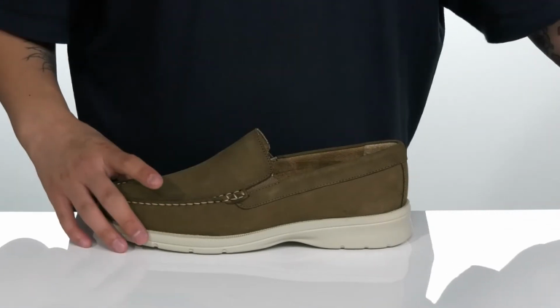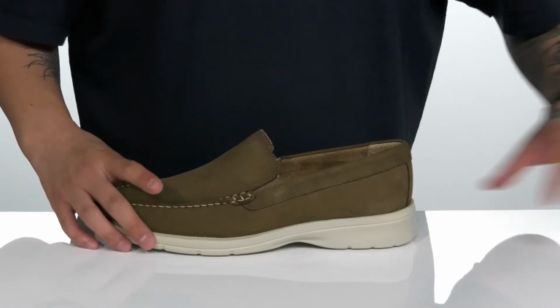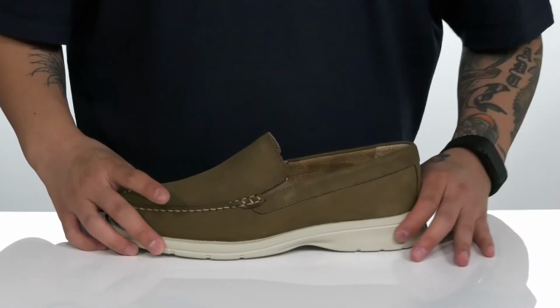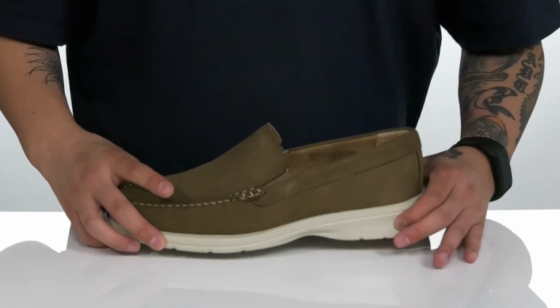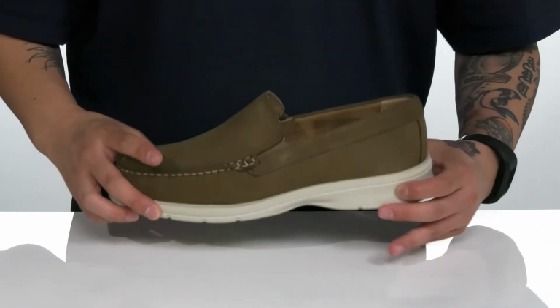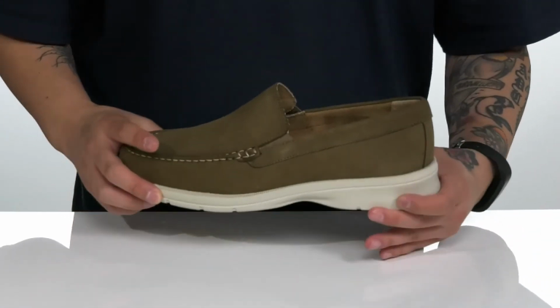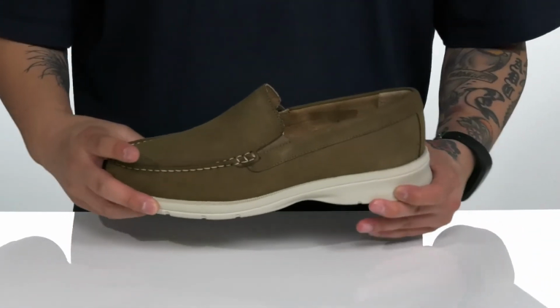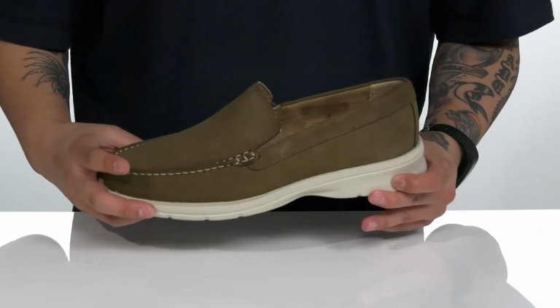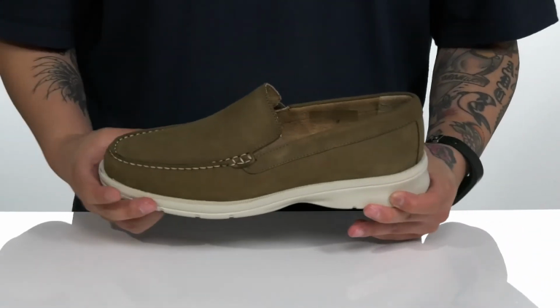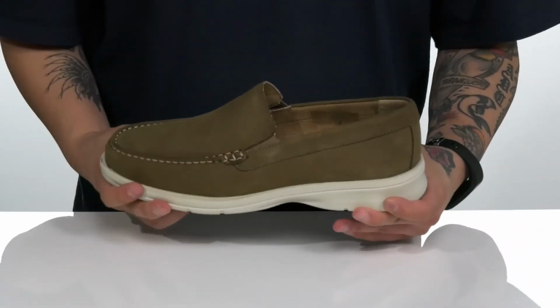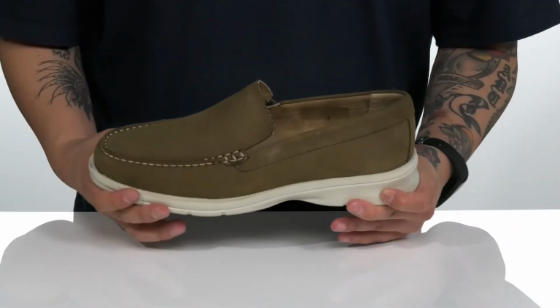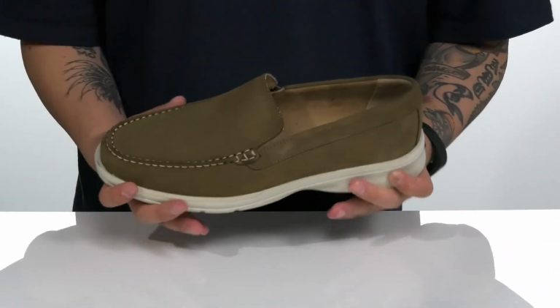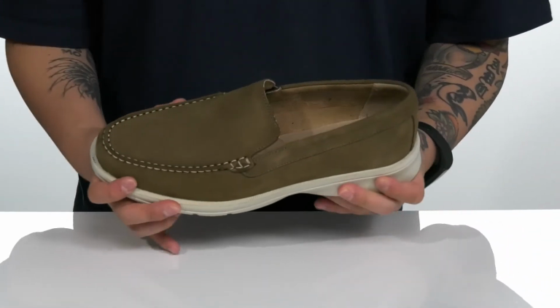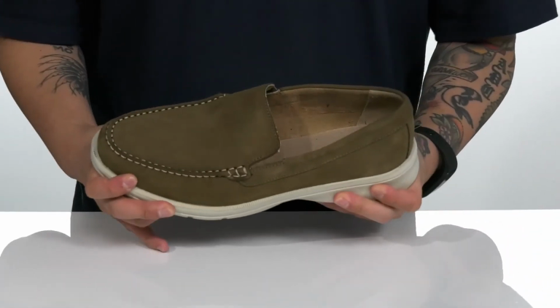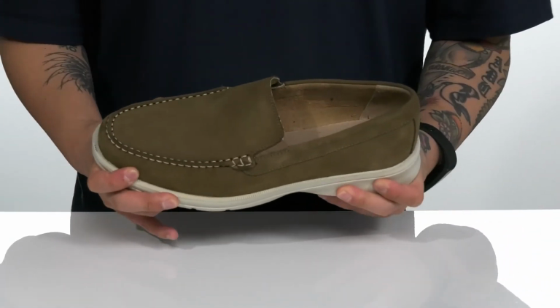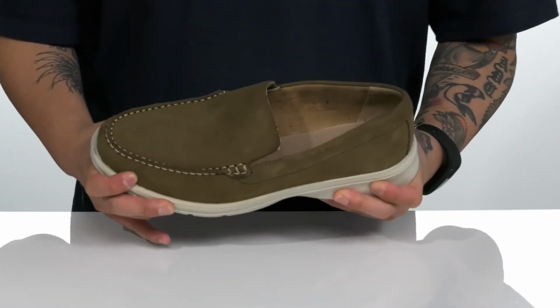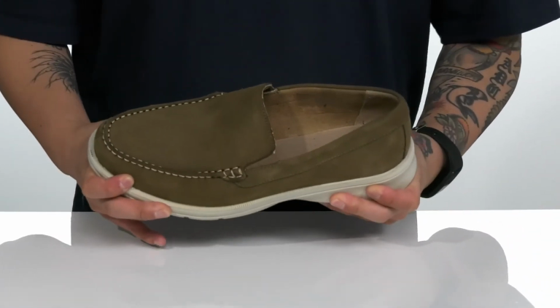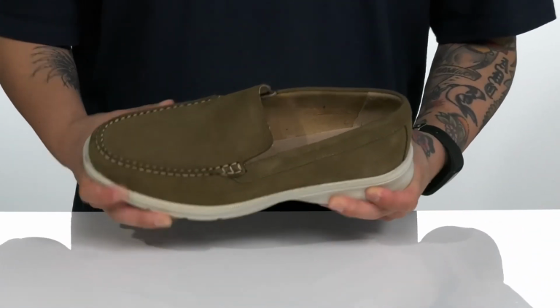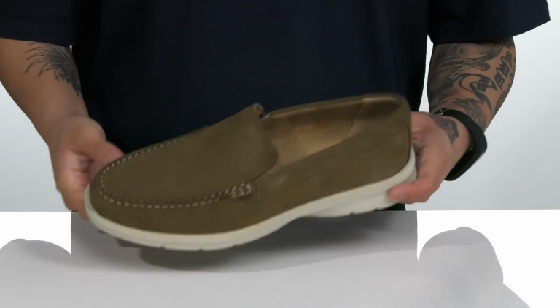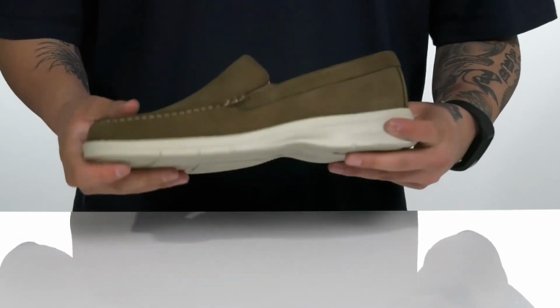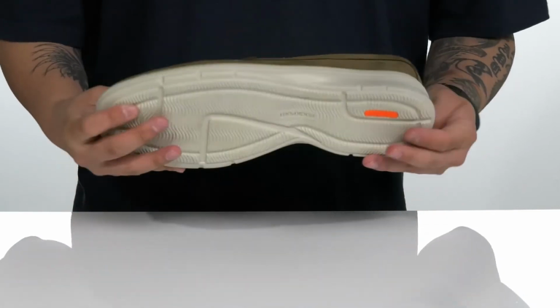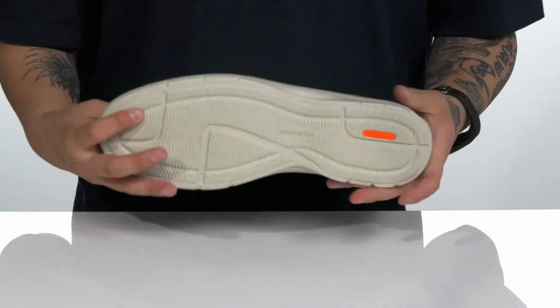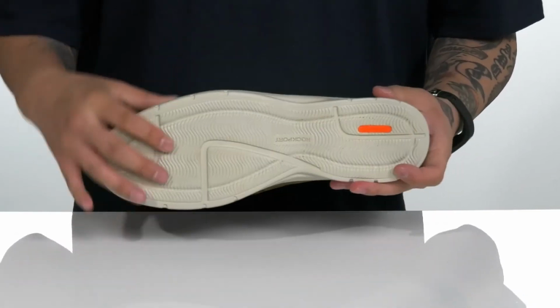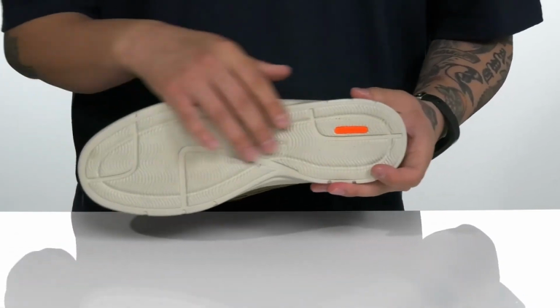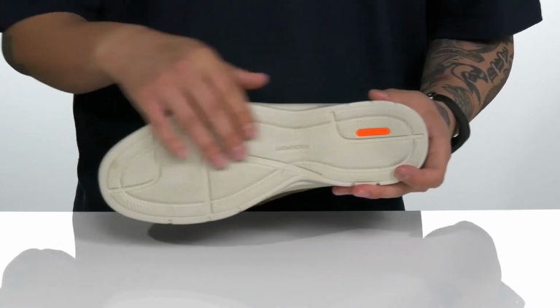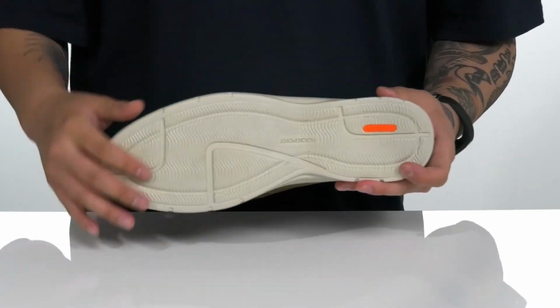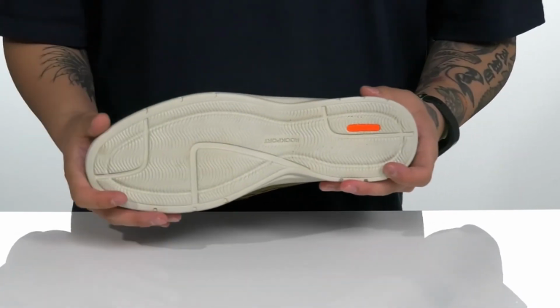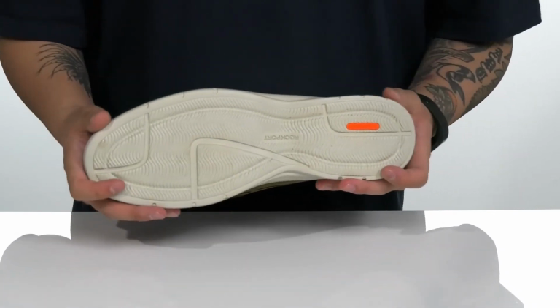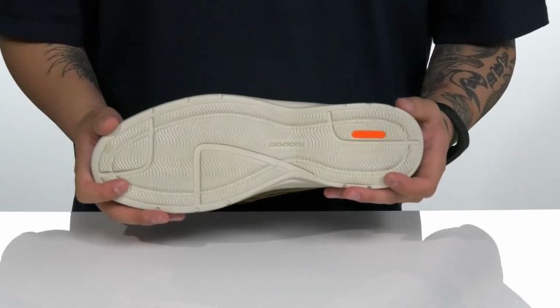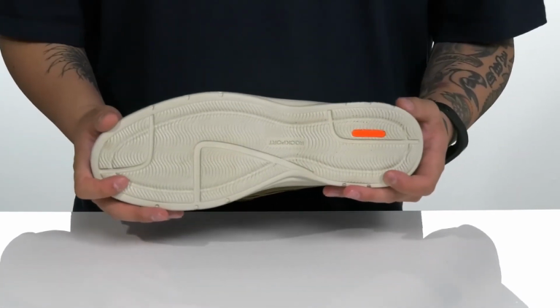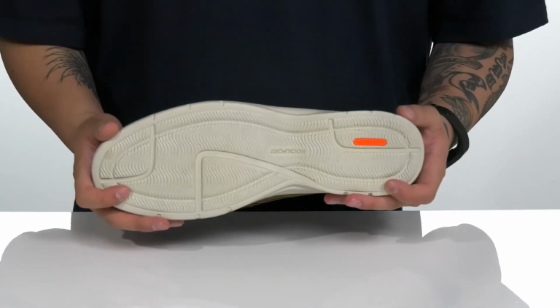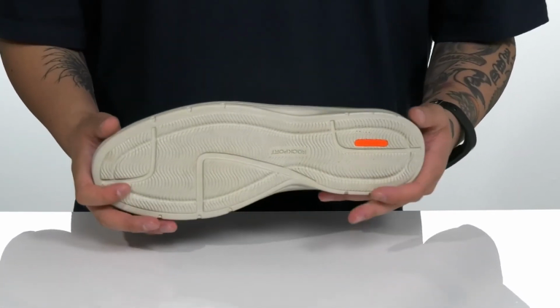This sits on top of a lightweight, shock-absorbing True-Tech design on the midsole for a sturdy build on the shoe itself, and of course a textured synthetic True-Tech outsole to keep you stable.